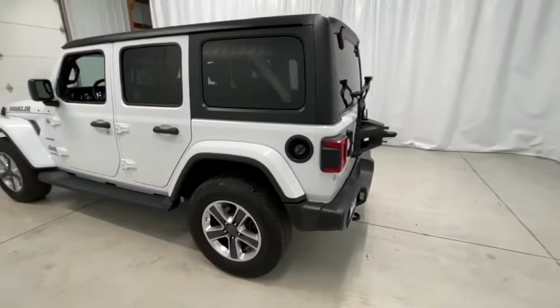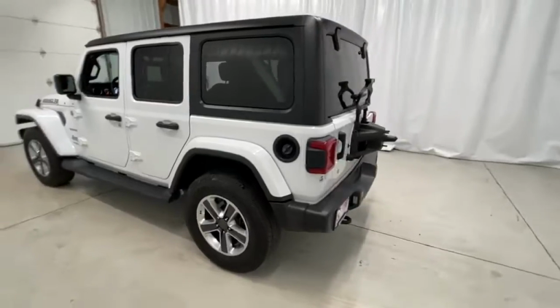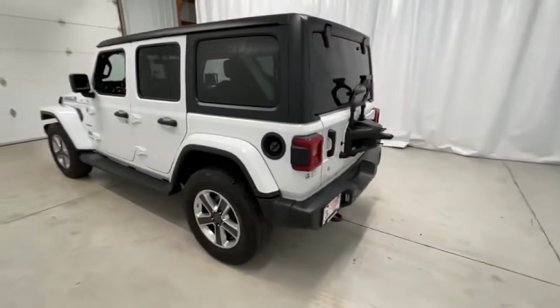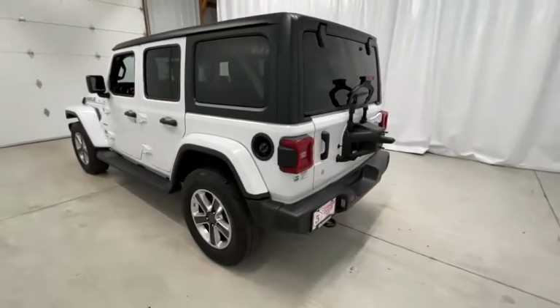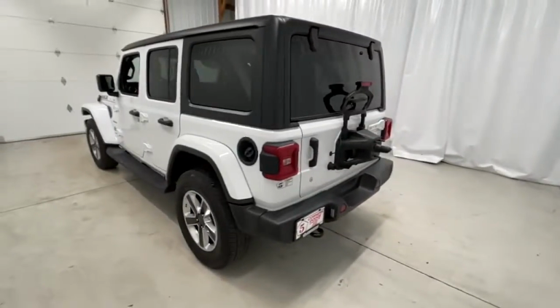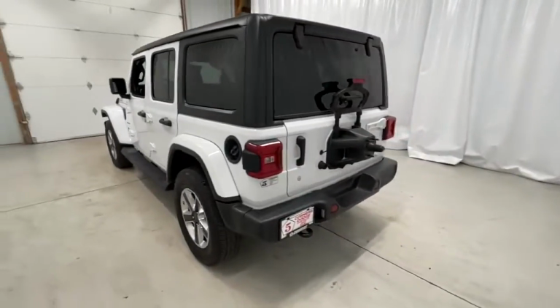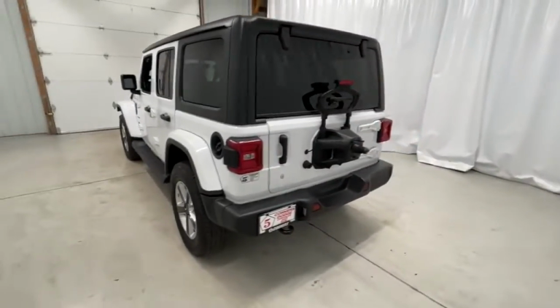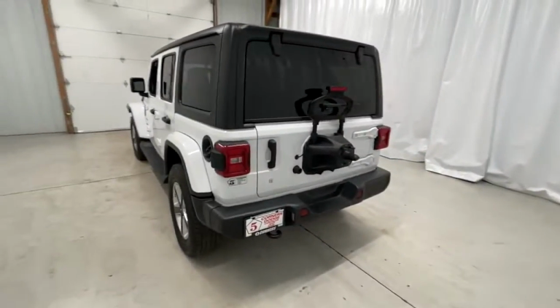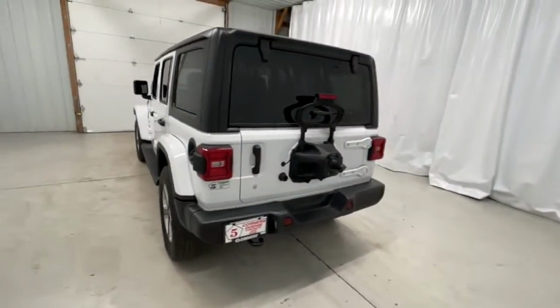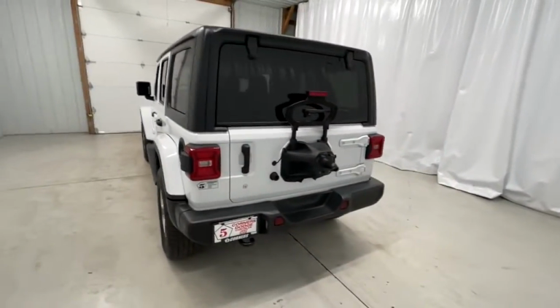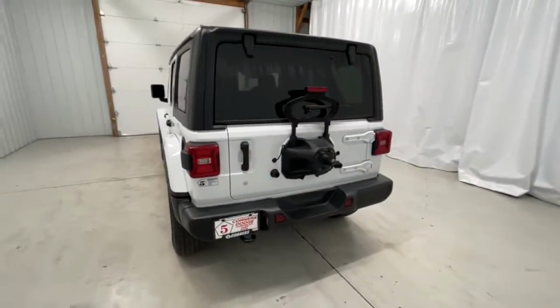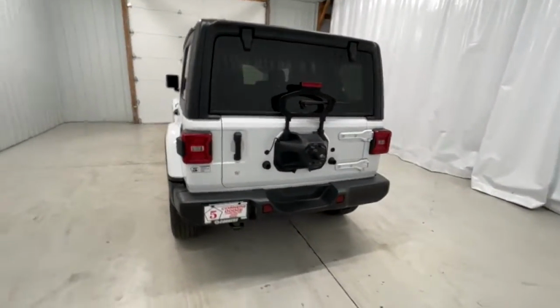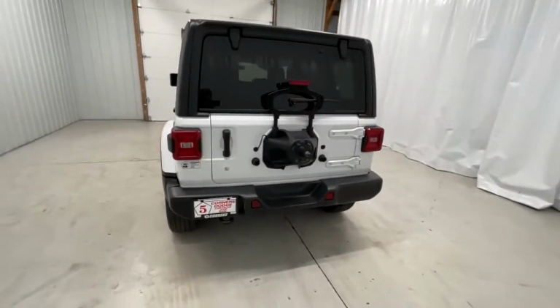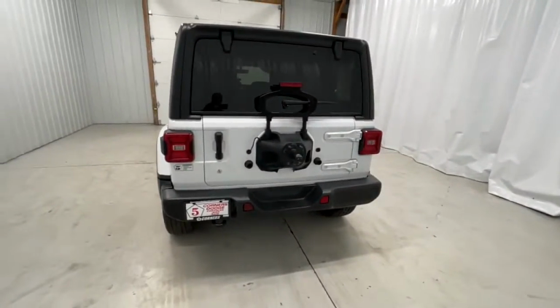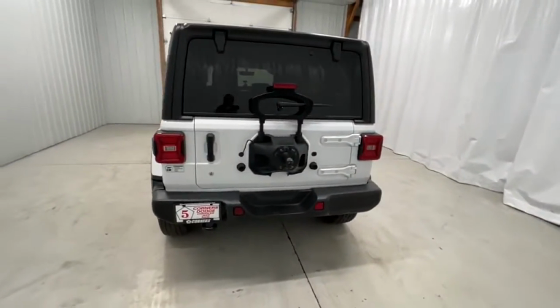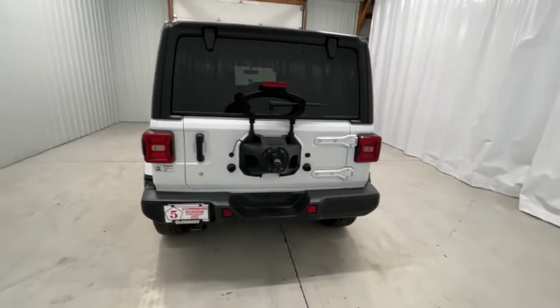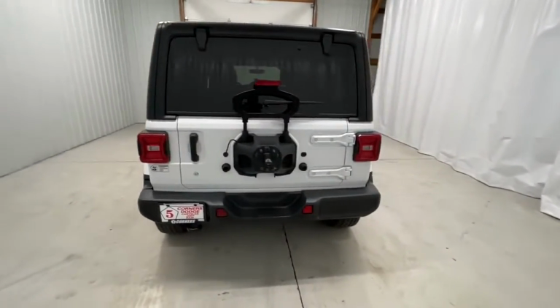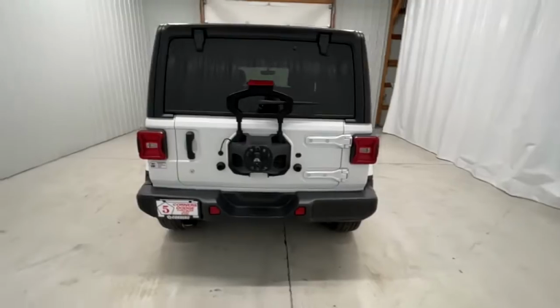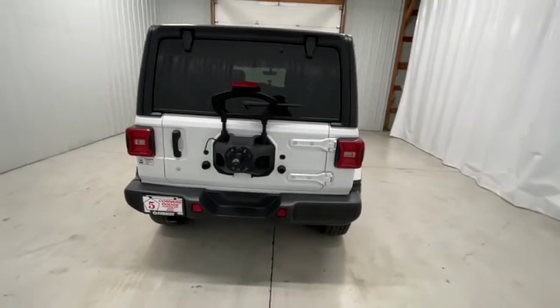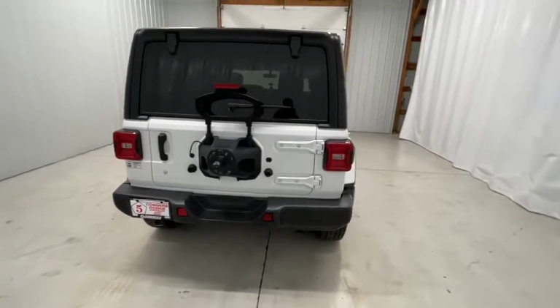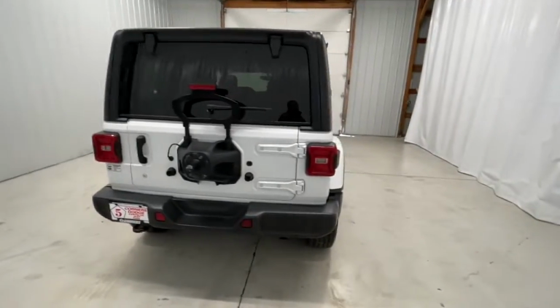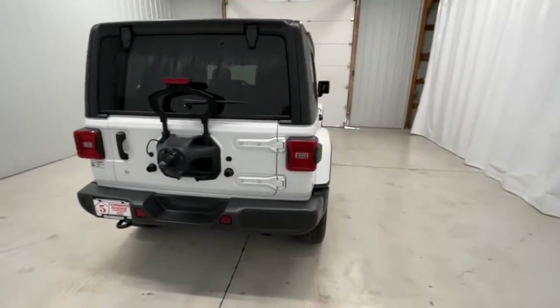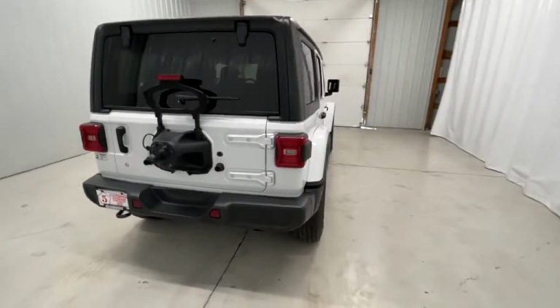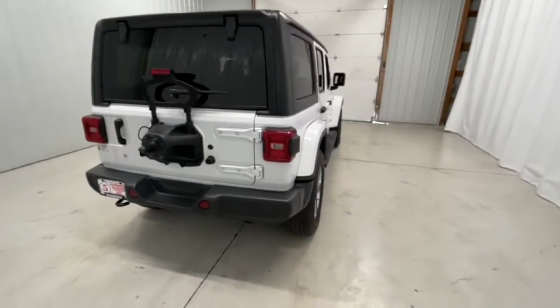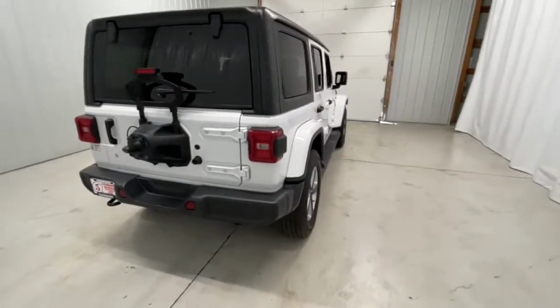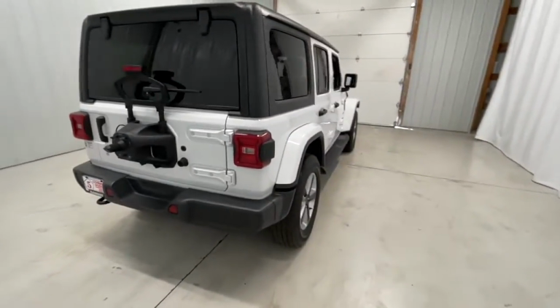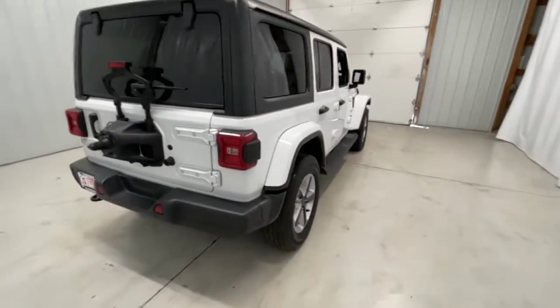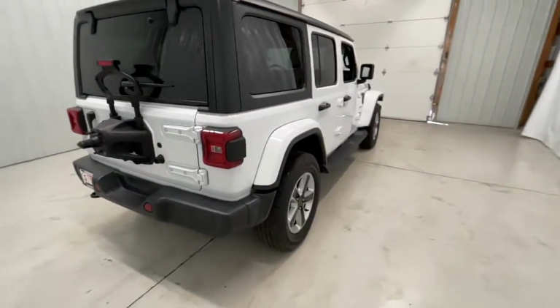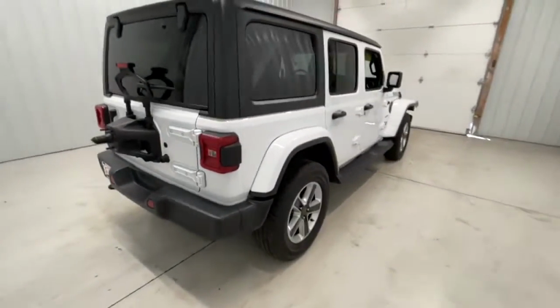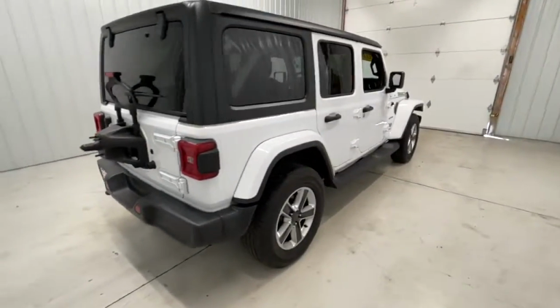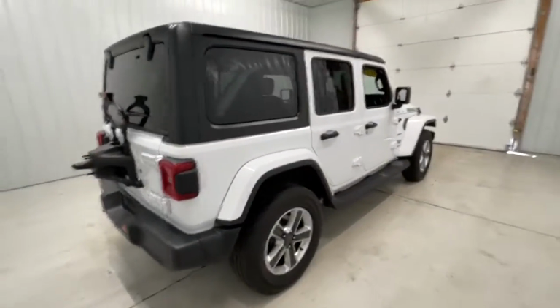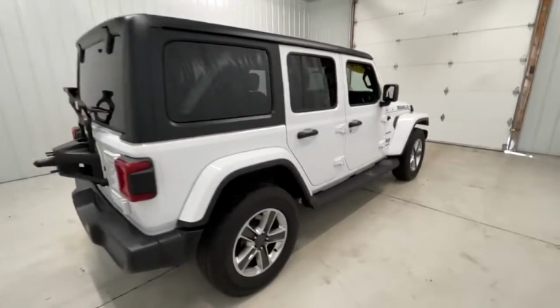The Wrangler delivers iconic style, future-focused technology, all-terrain capability, rugged power, and the ability to make your adventures truly your own.